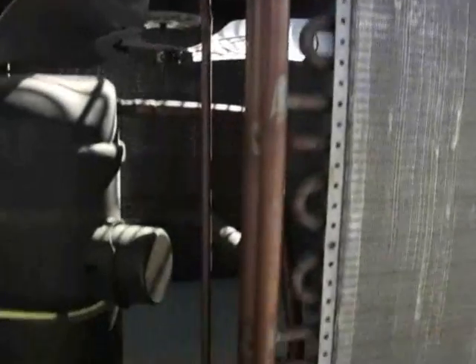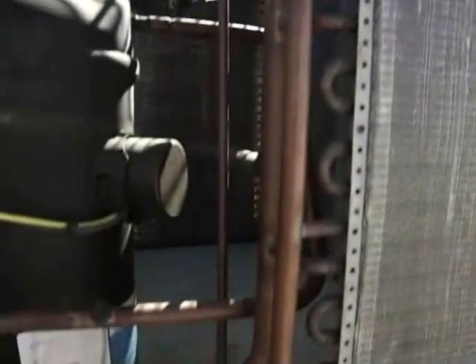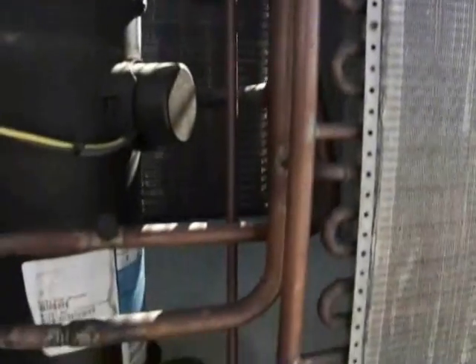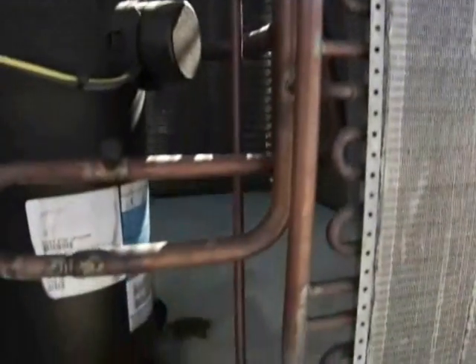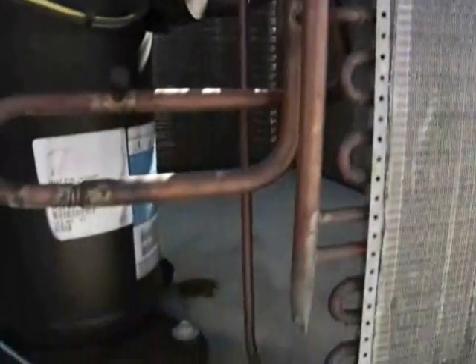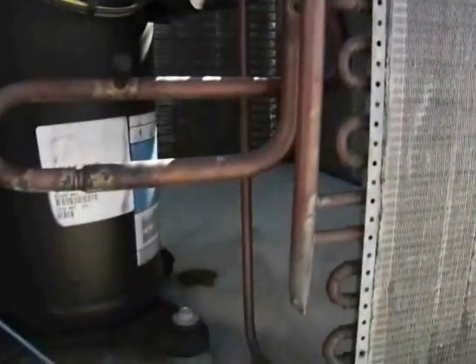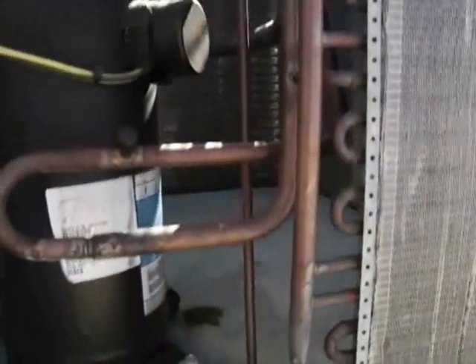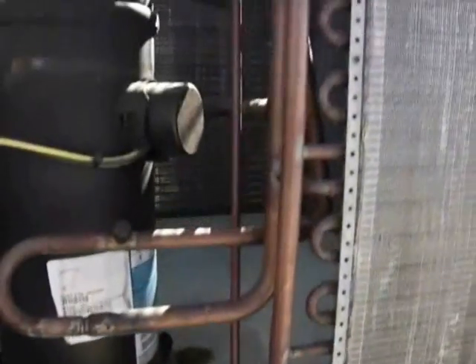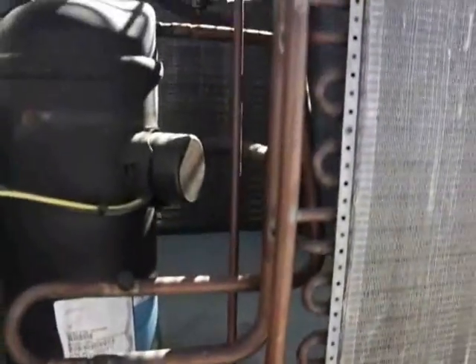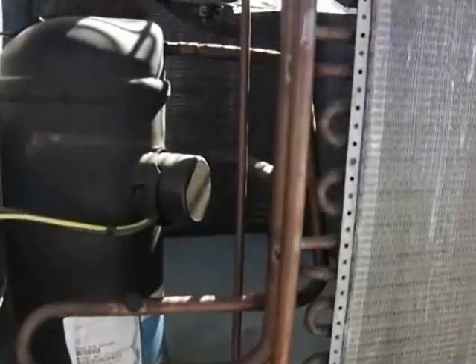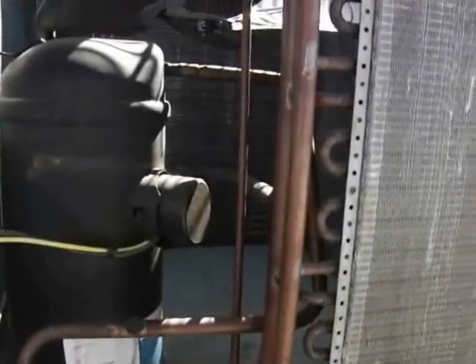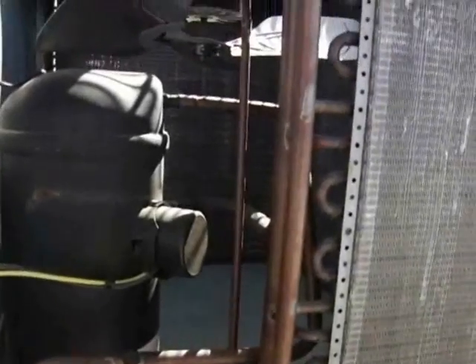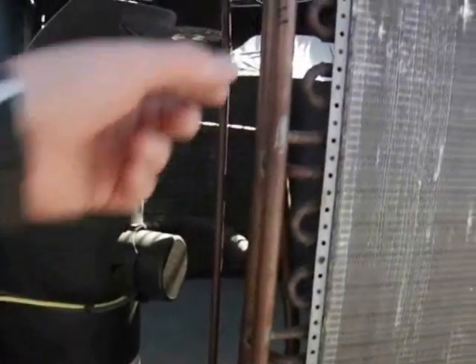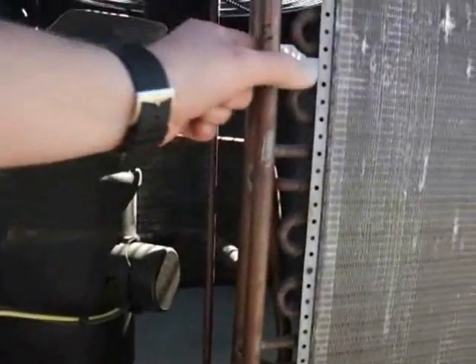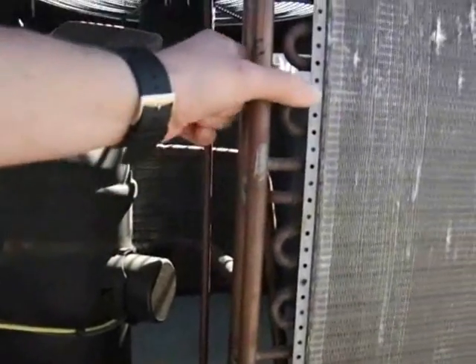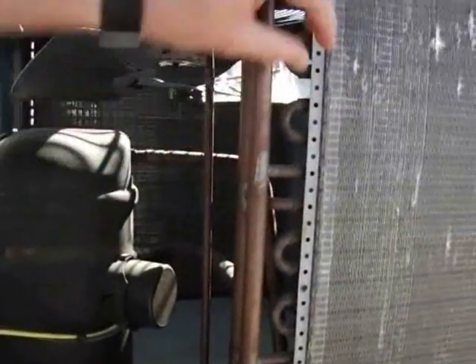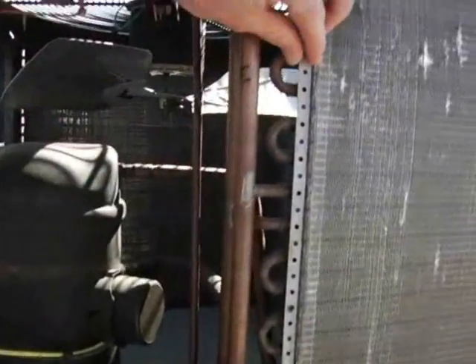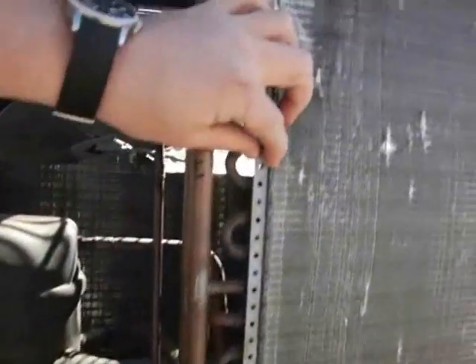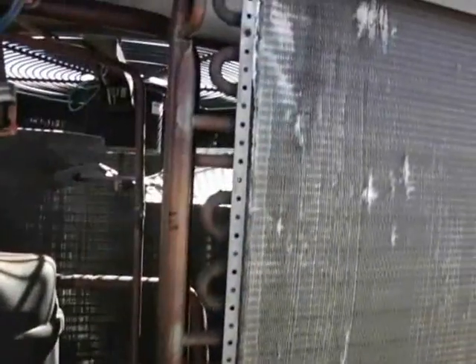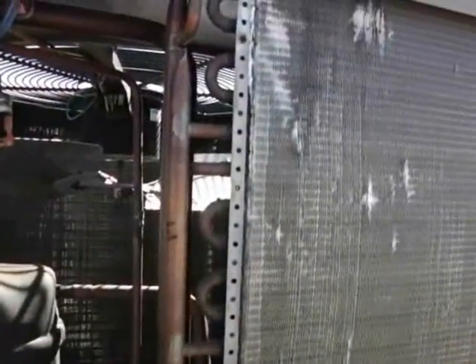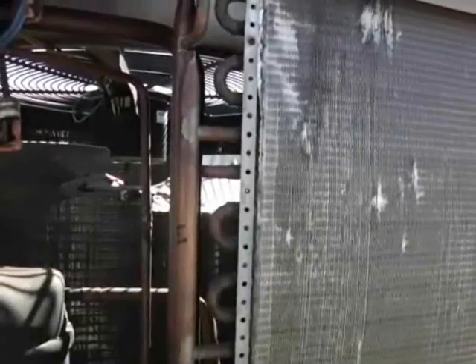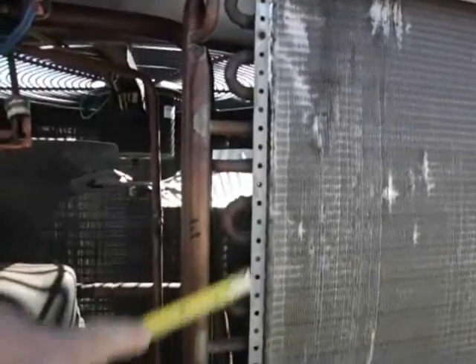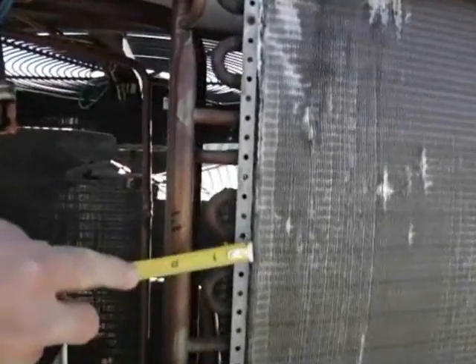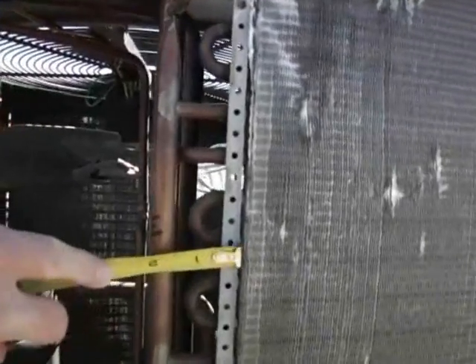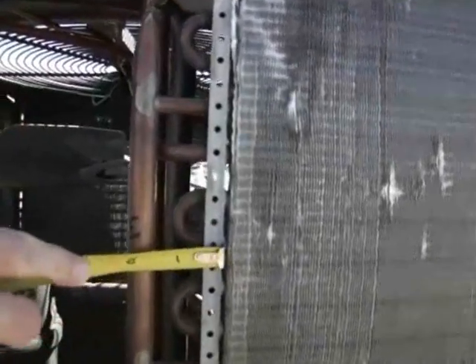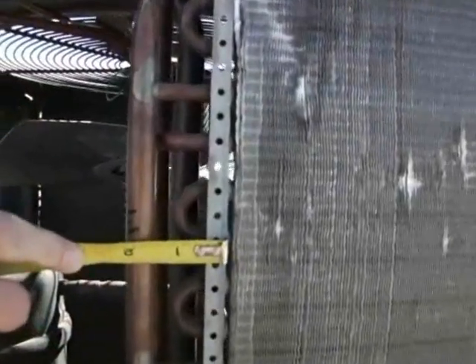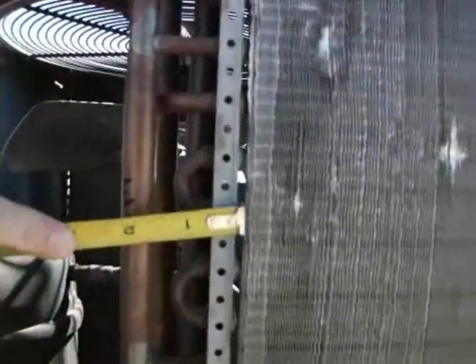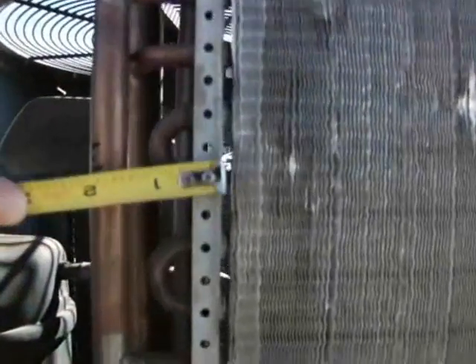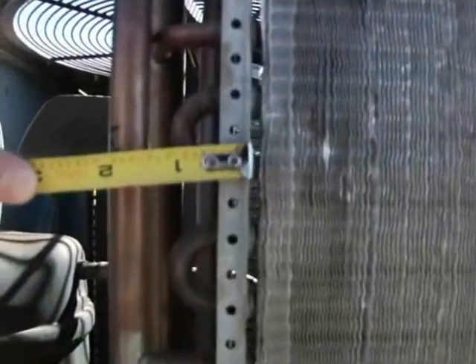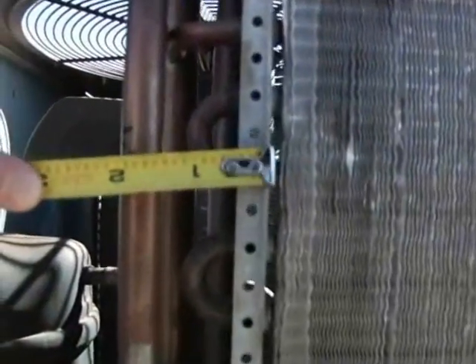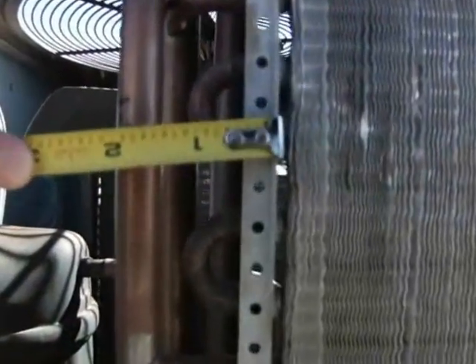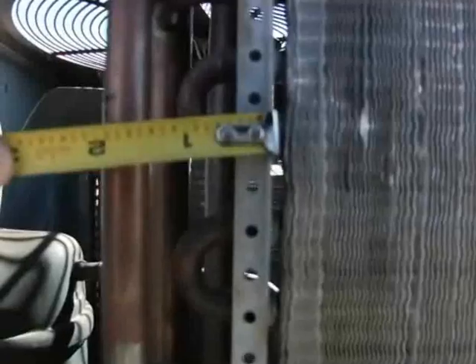And the last thing I like to think about is the casing. In this case, it only has a small flange here, probably about a quarter inch. And that's really the only casing it has.